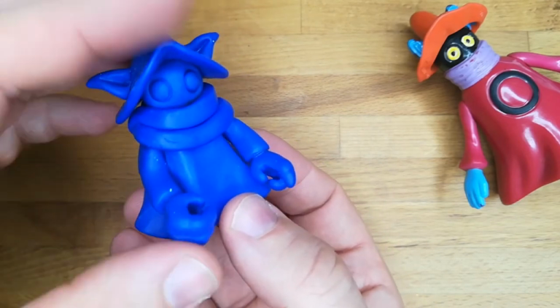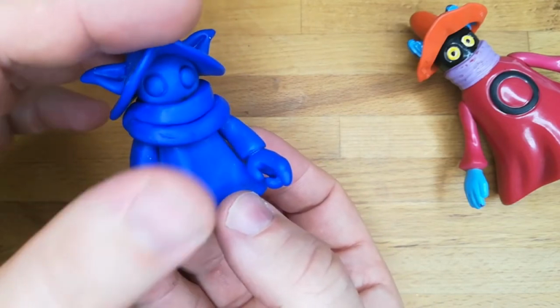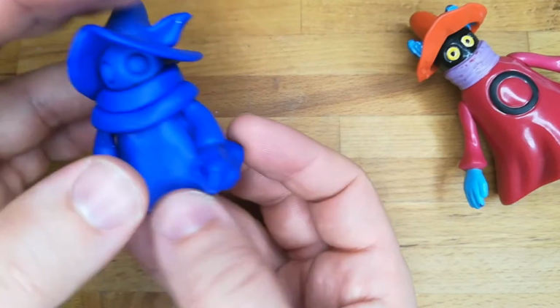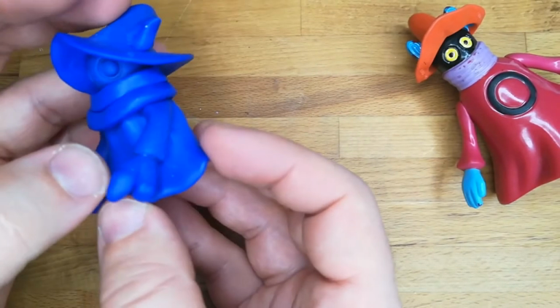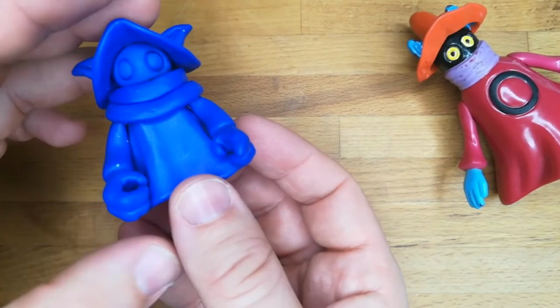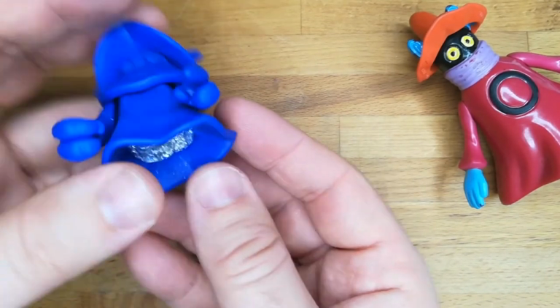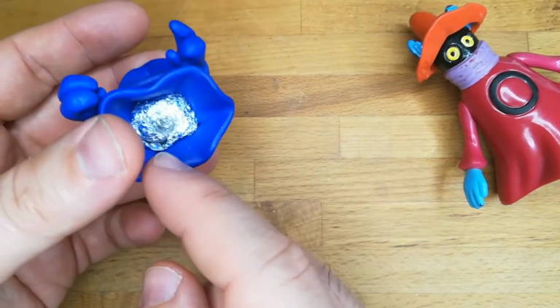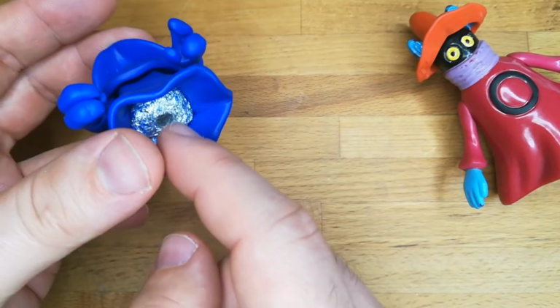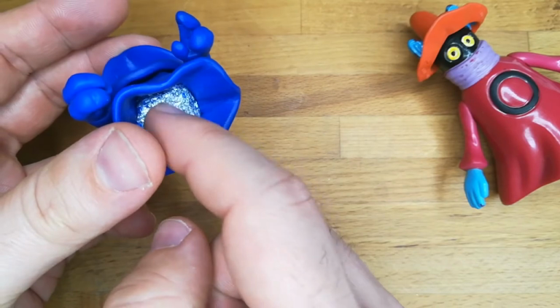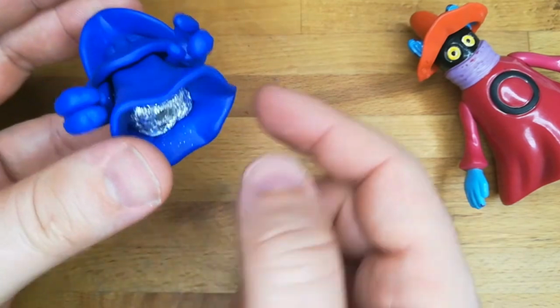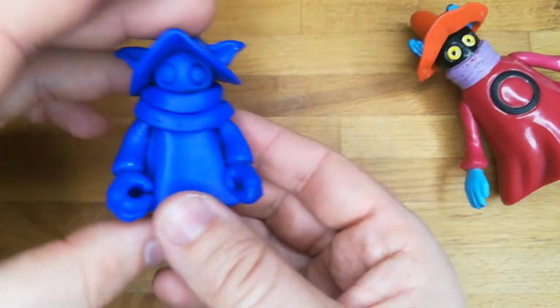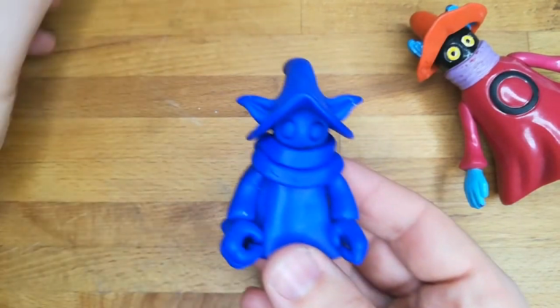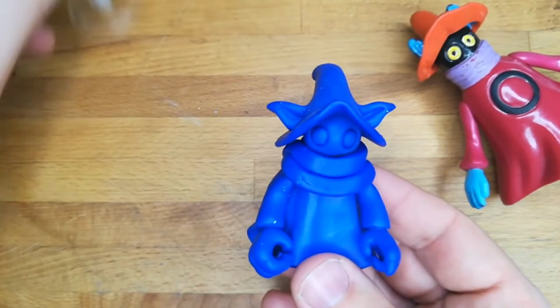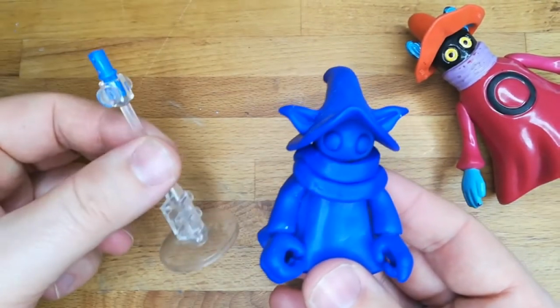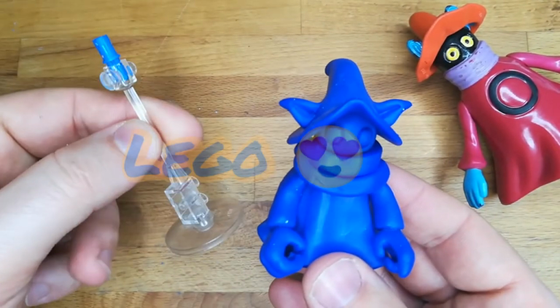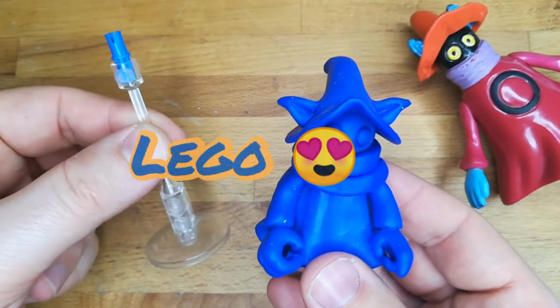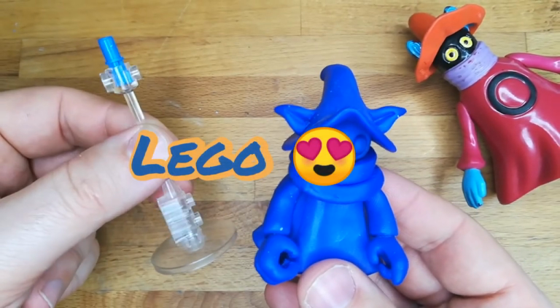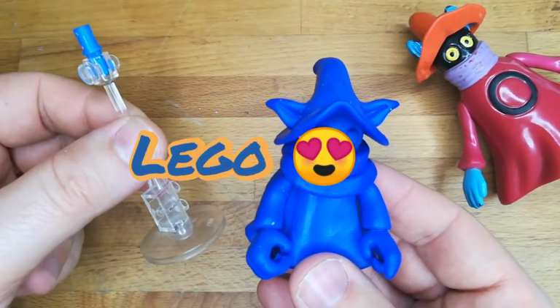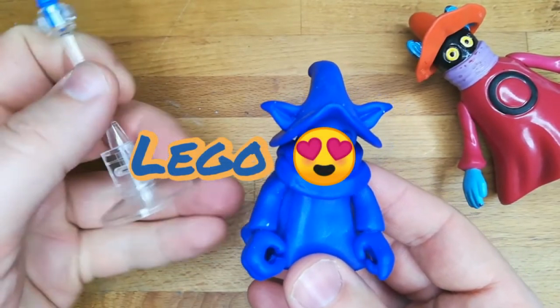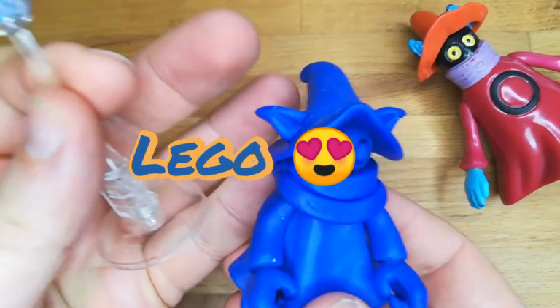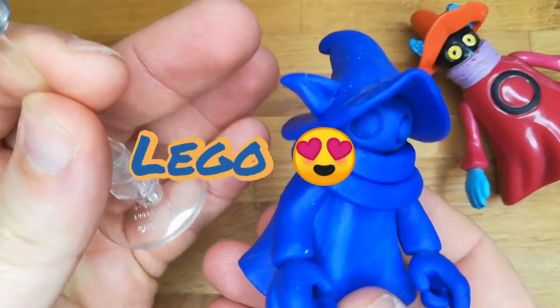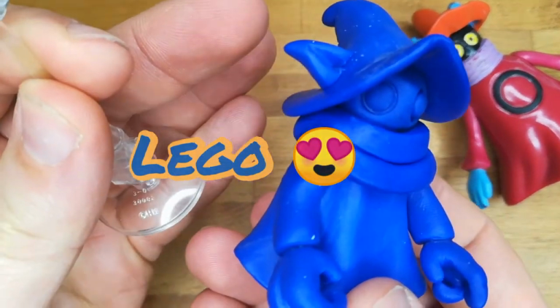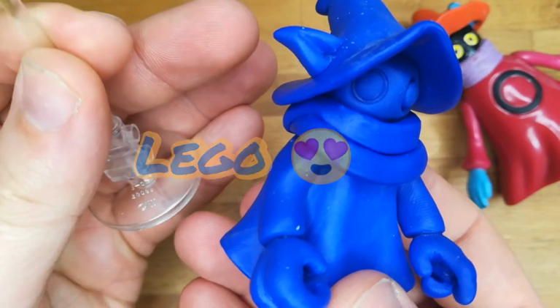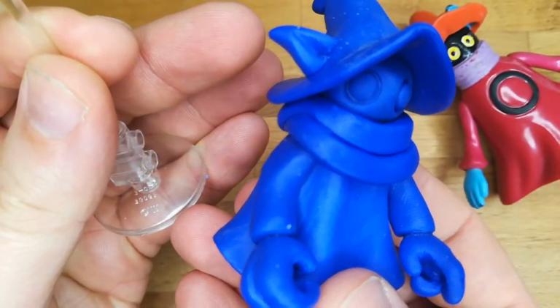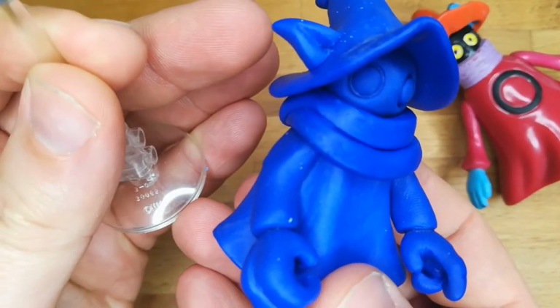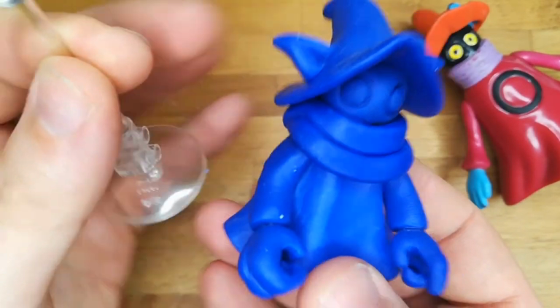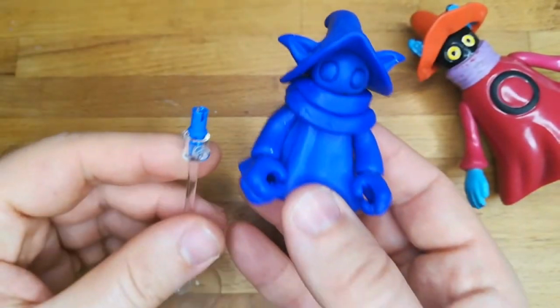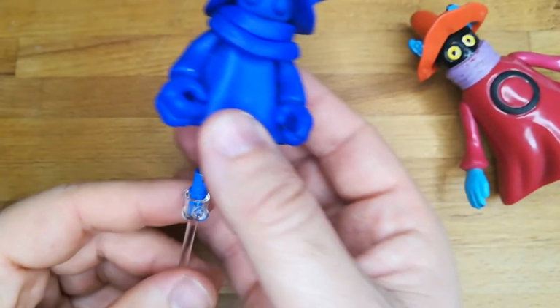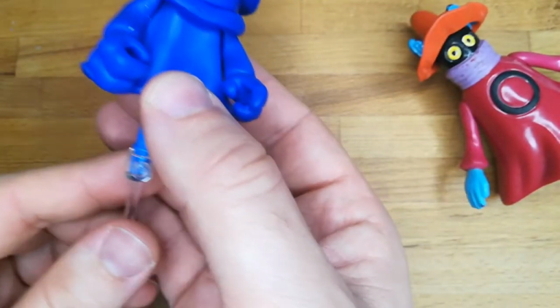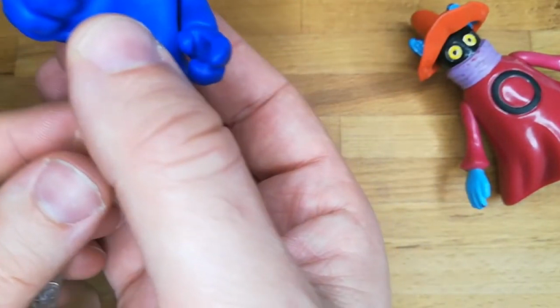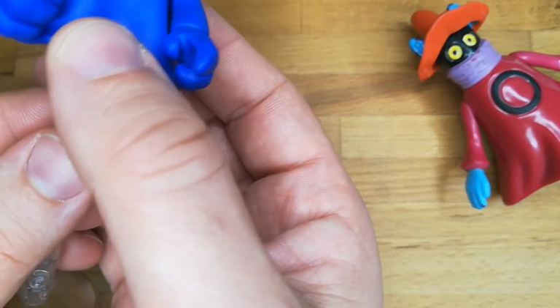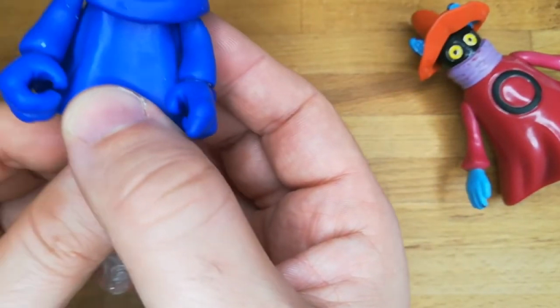I found this transparent piece from Lego and it's perfect for this custom — now Orko can fly around.